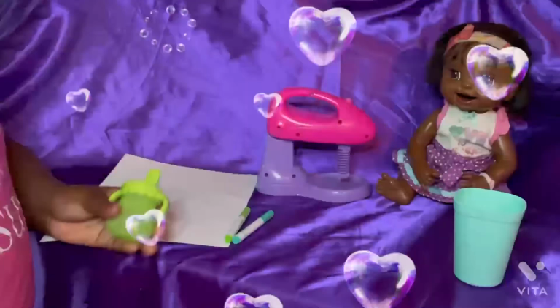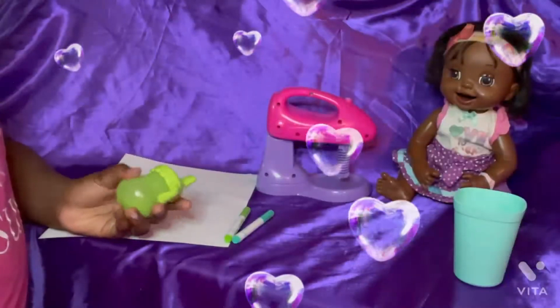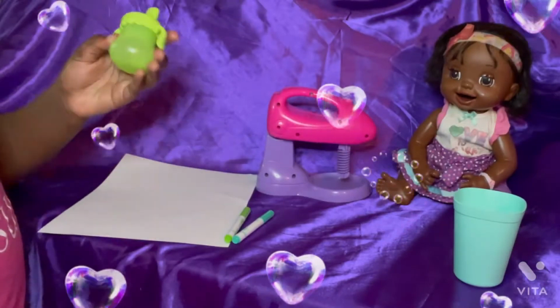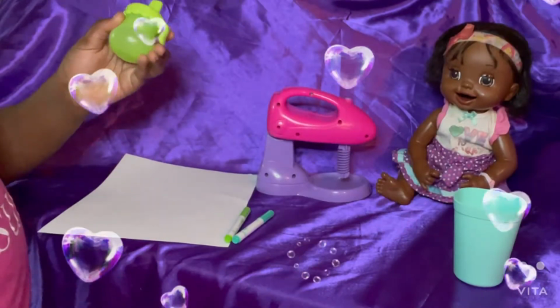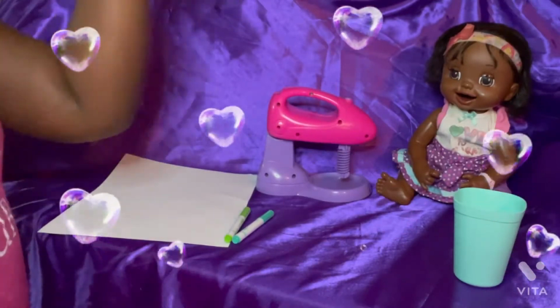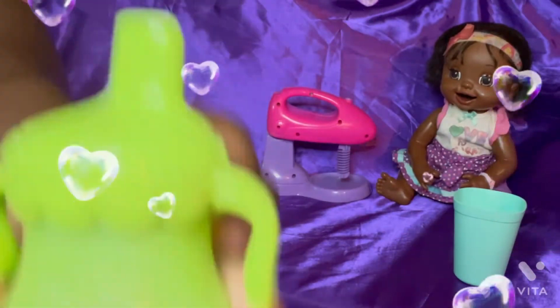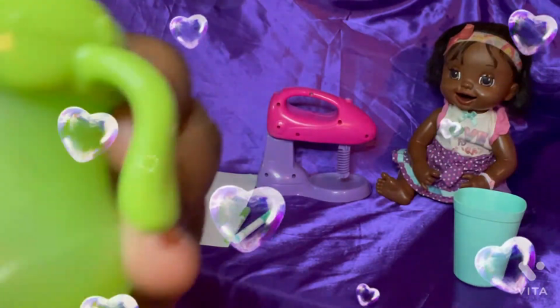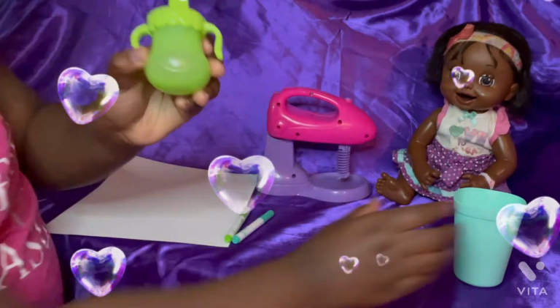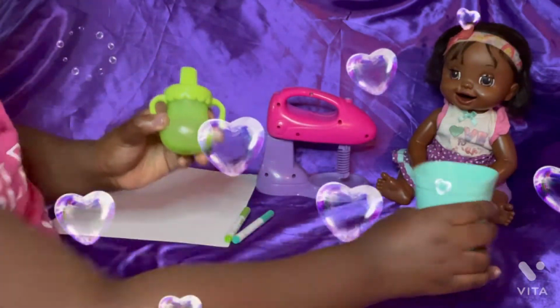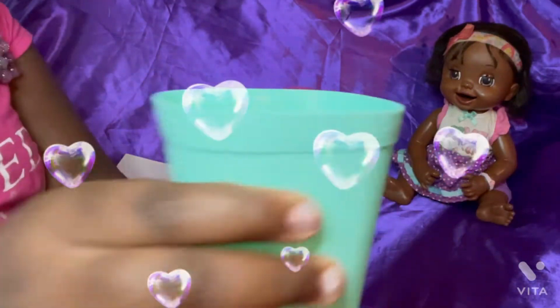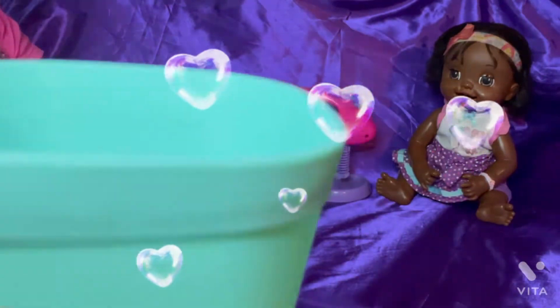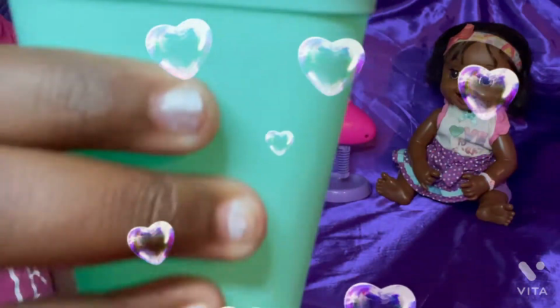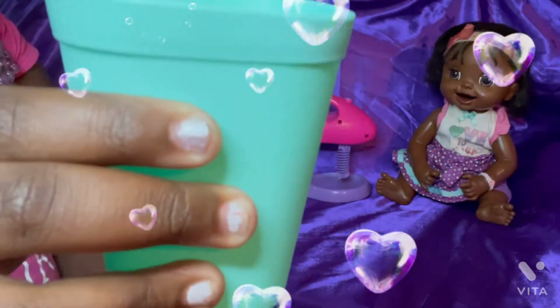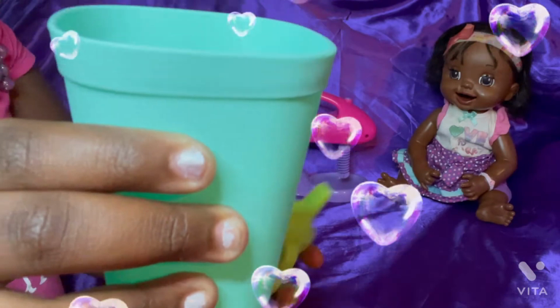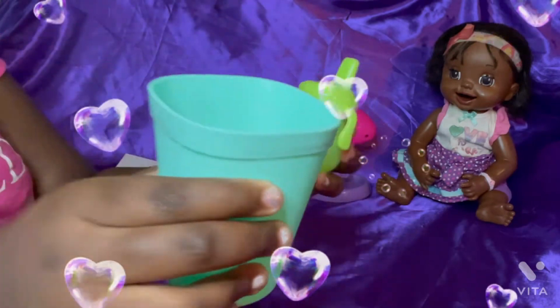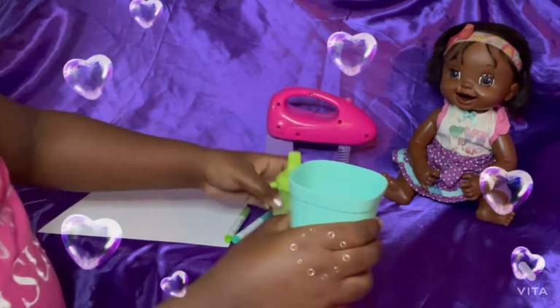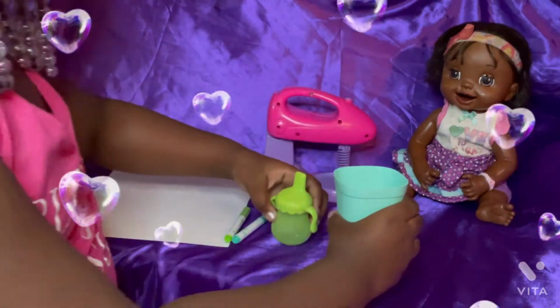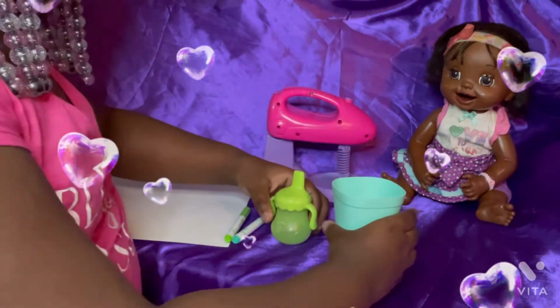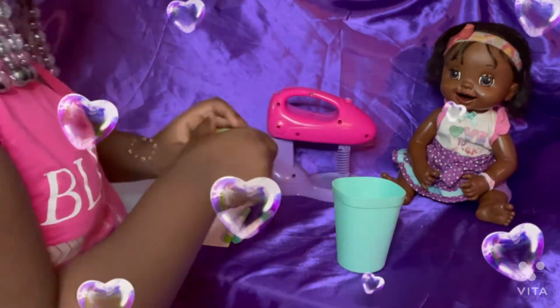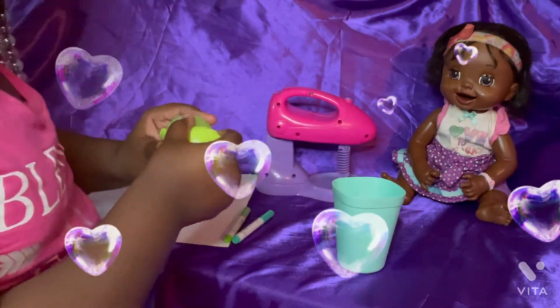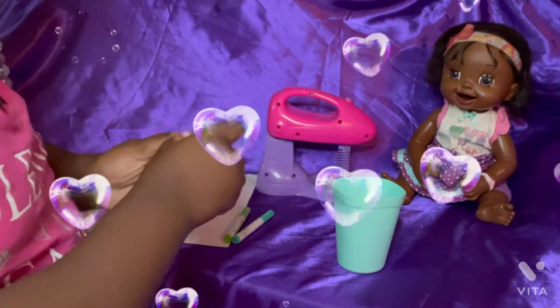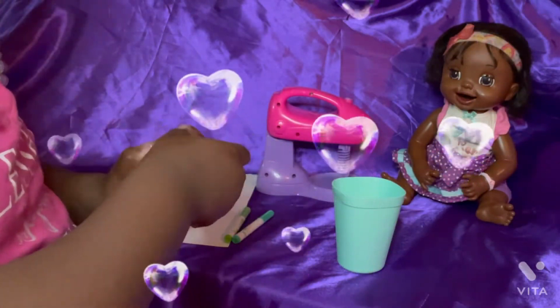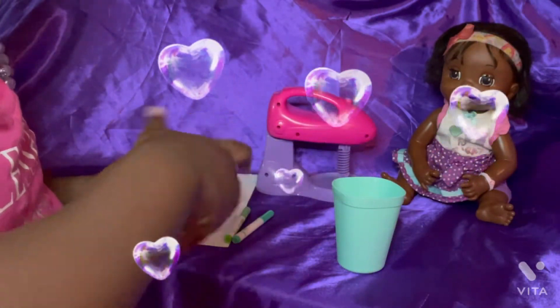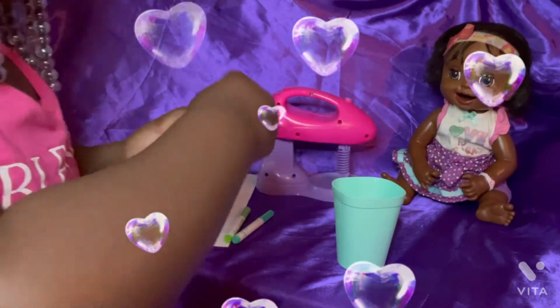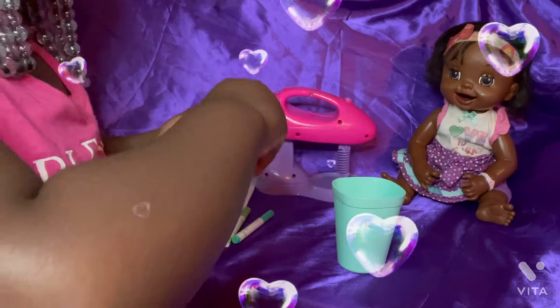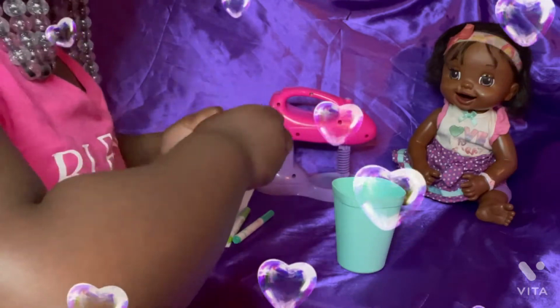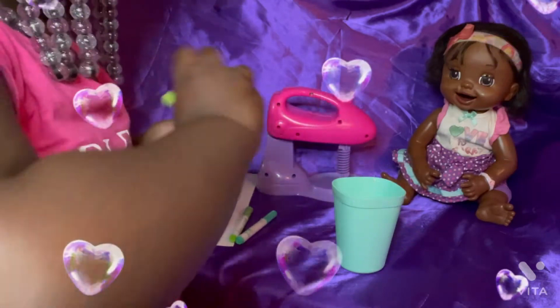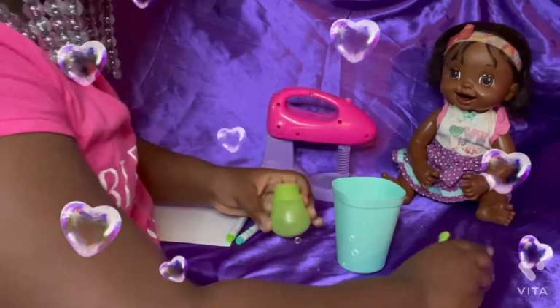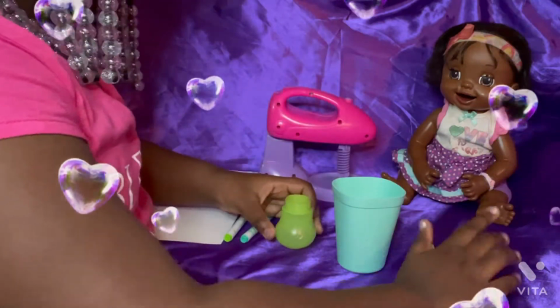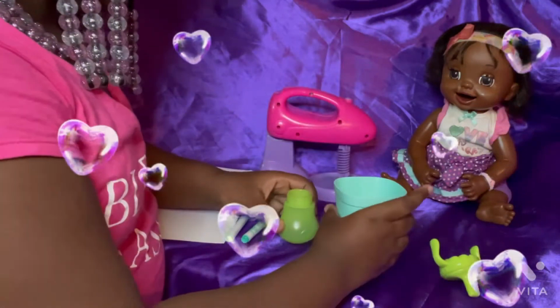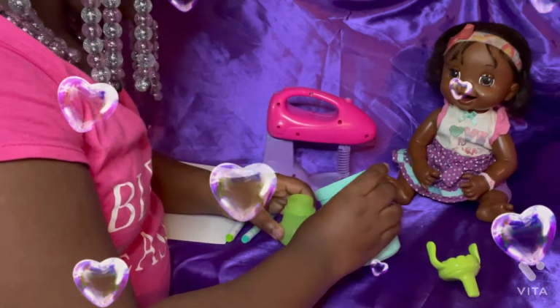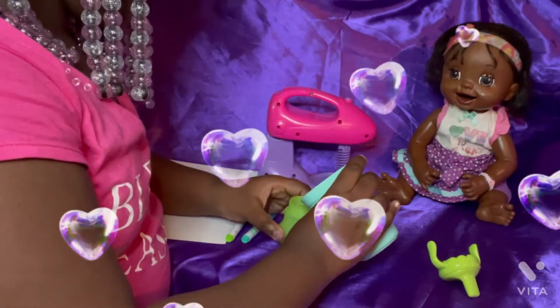The first thing you need is a baby bottle and a cup of water. Now all you do is pour the water in the baby bottle.